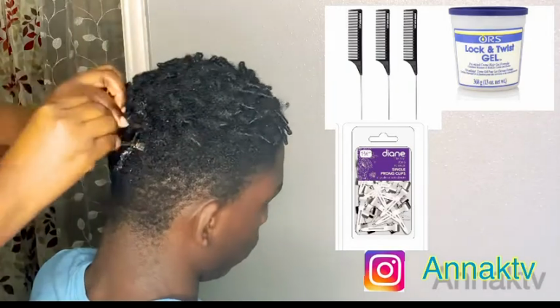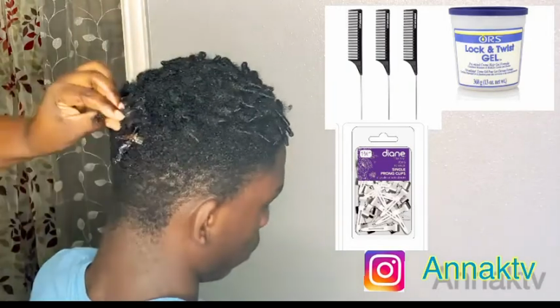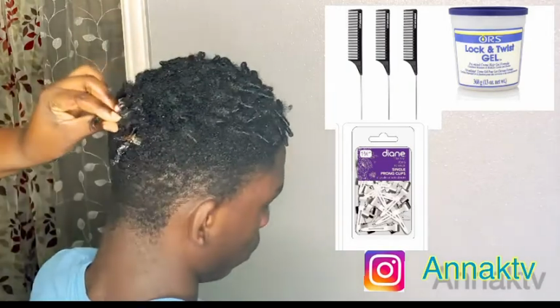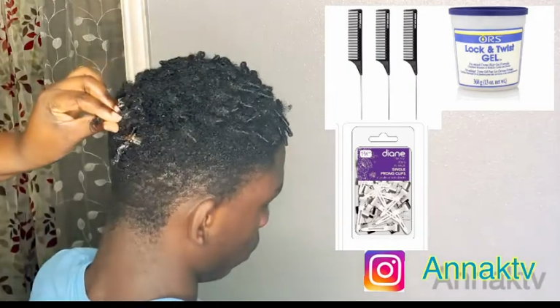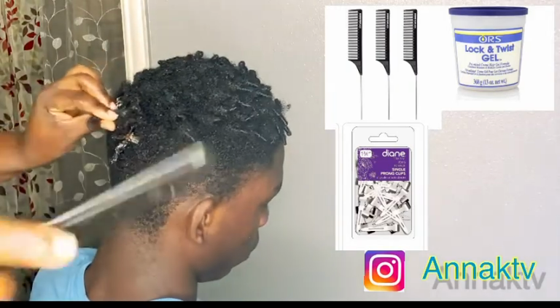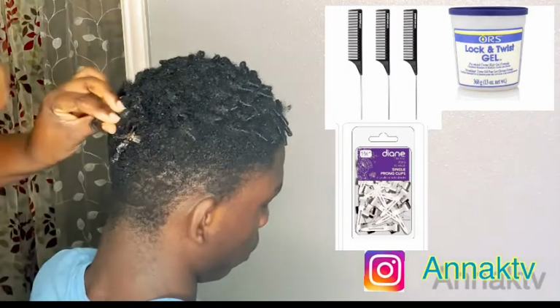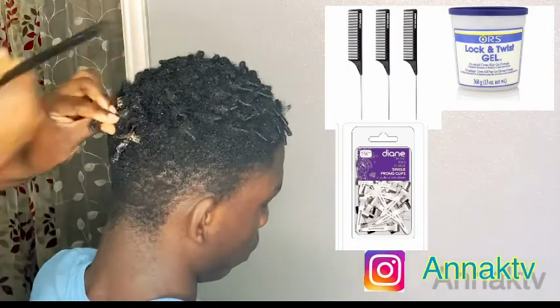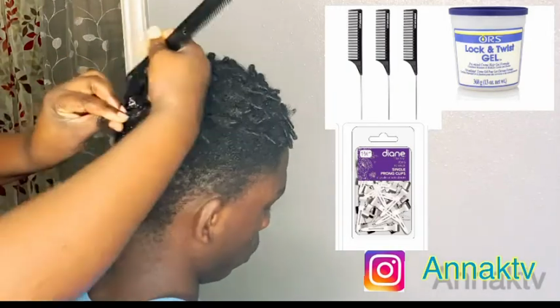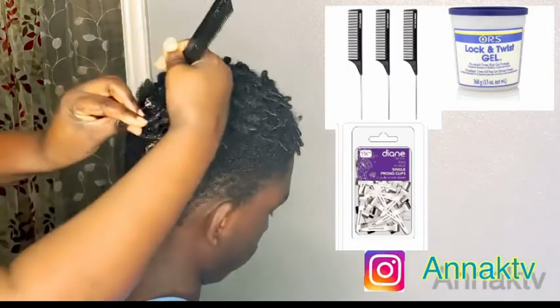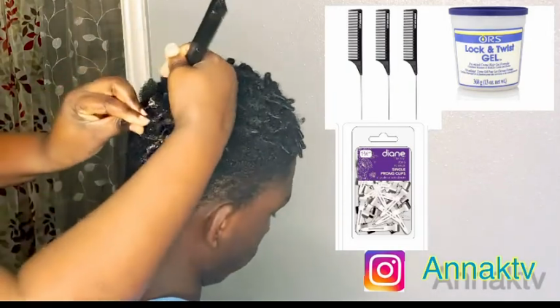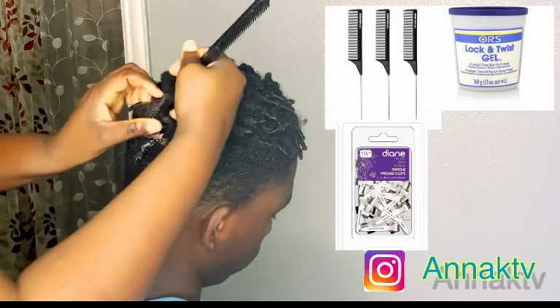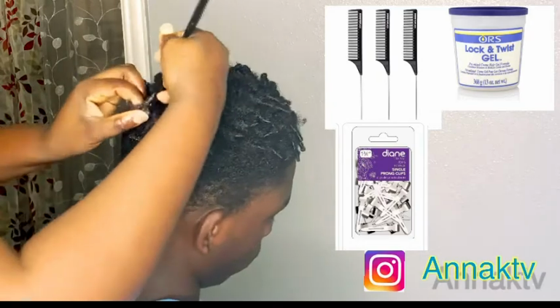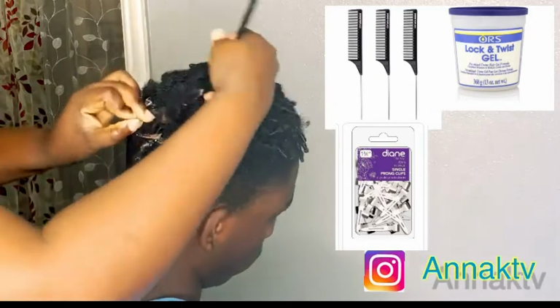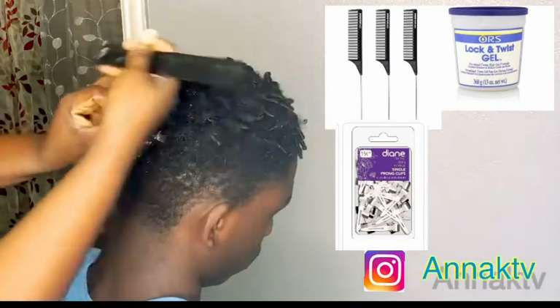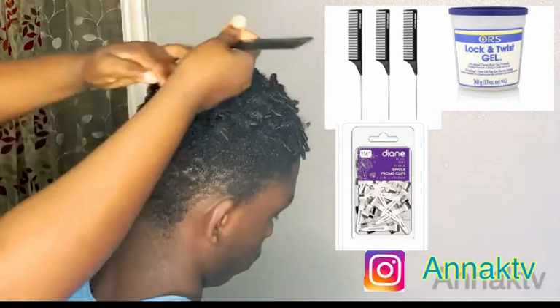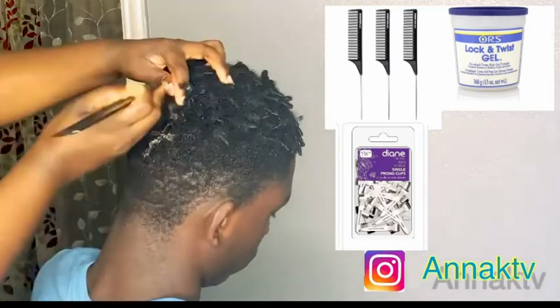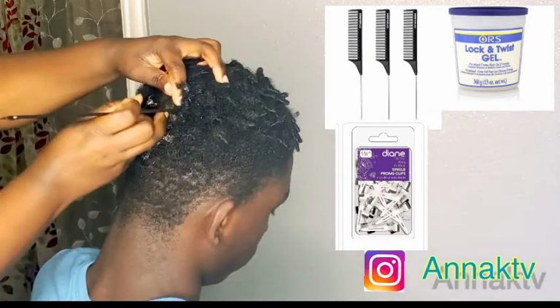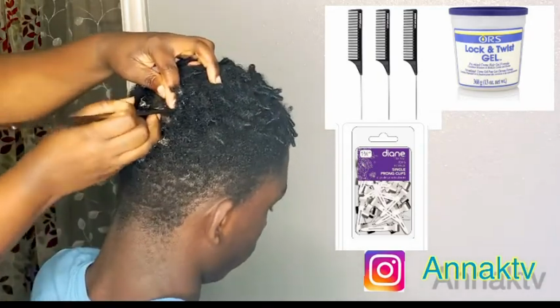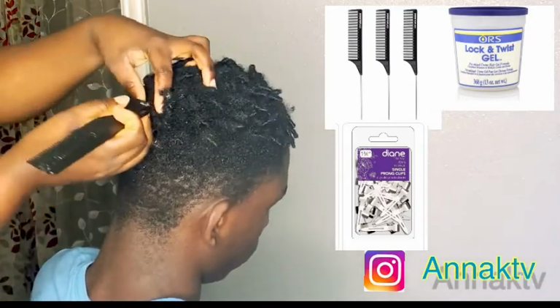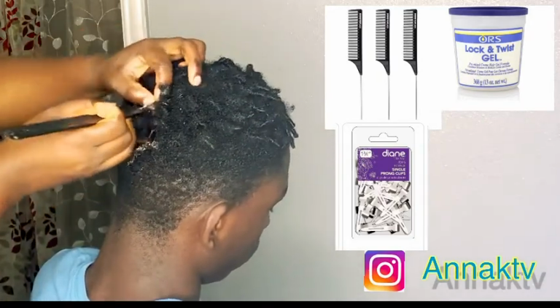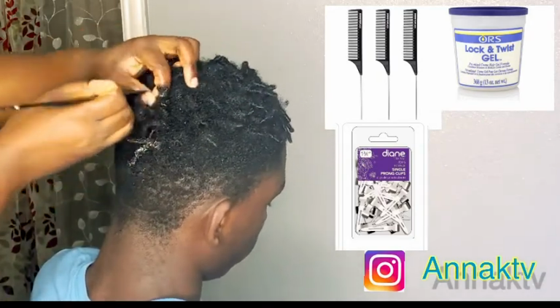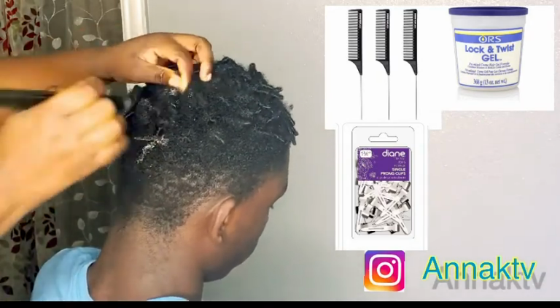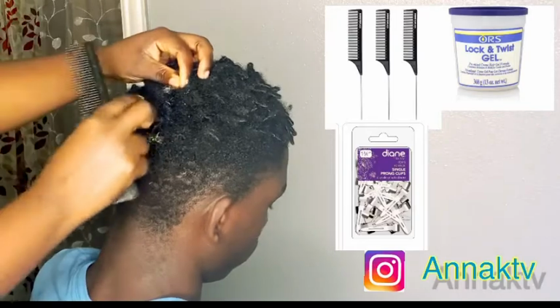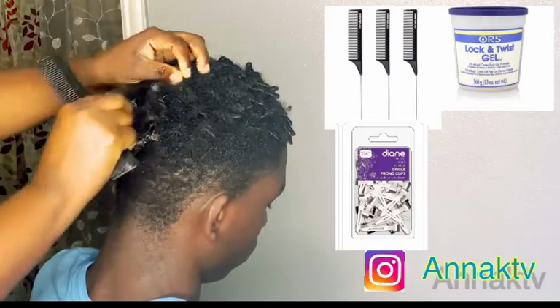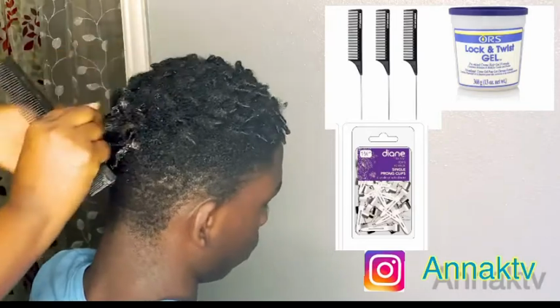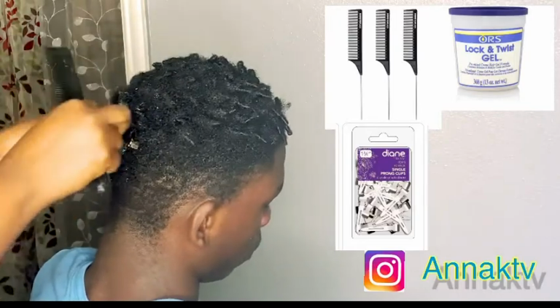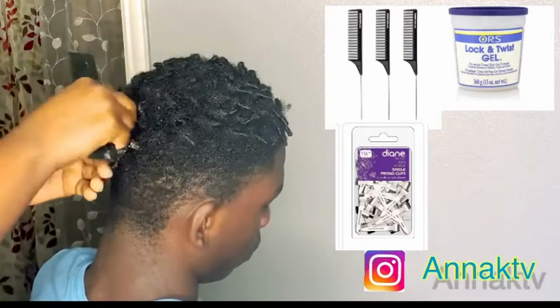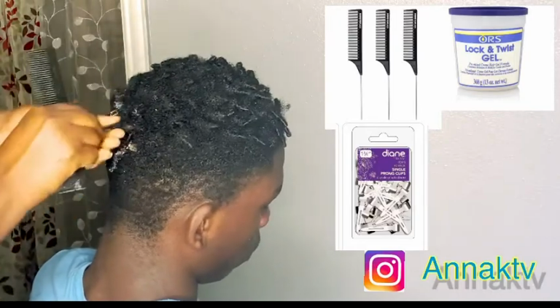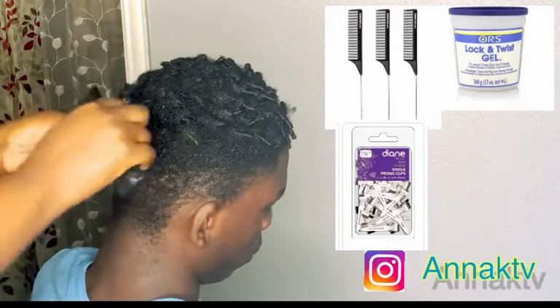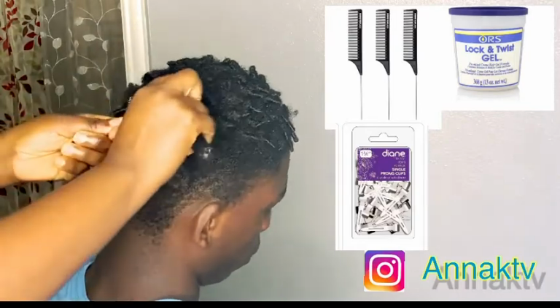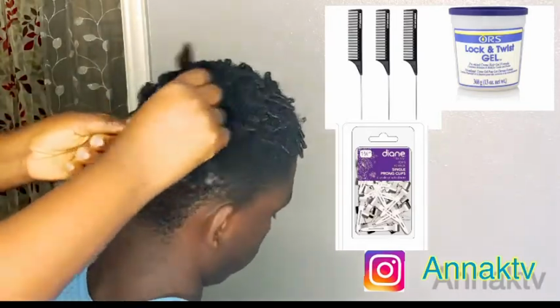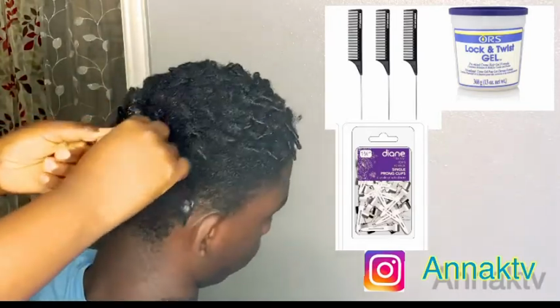If you want to know how to start locks or dreadlocks, I have a video you can go check out. Please help me and watch this video all the way to the end so you can see the result.